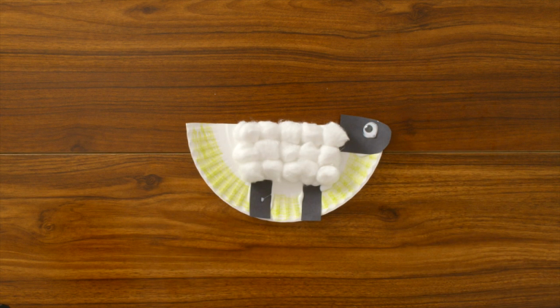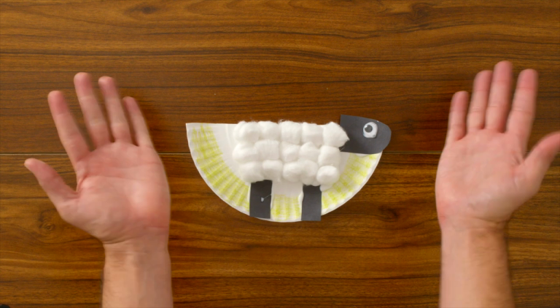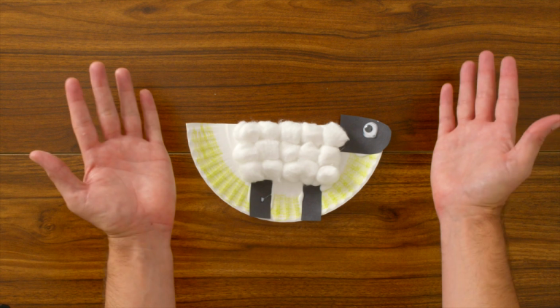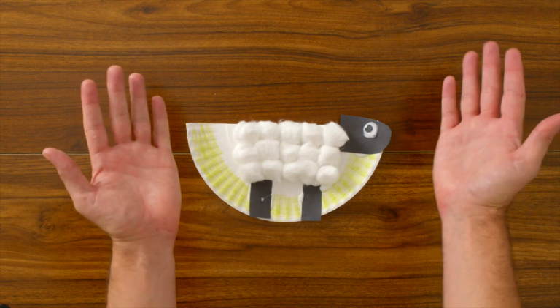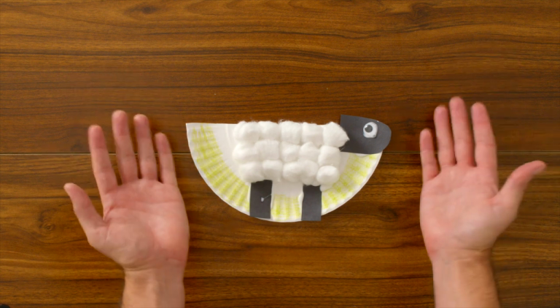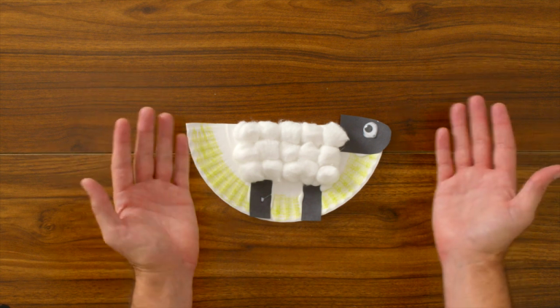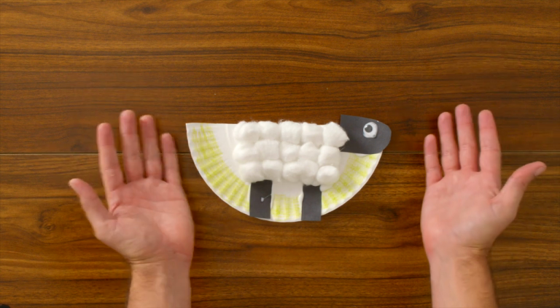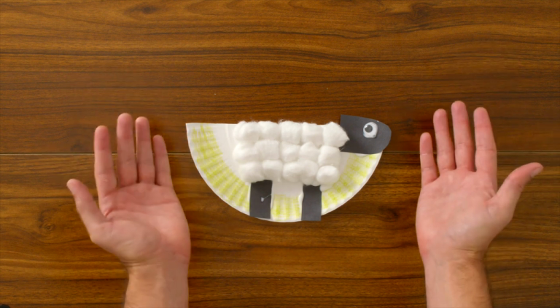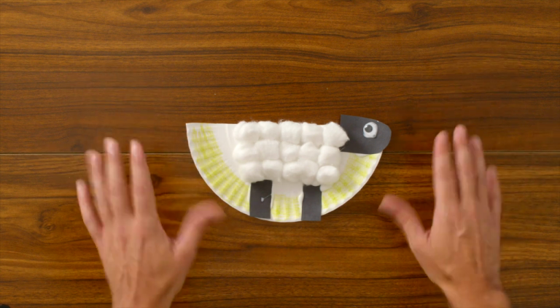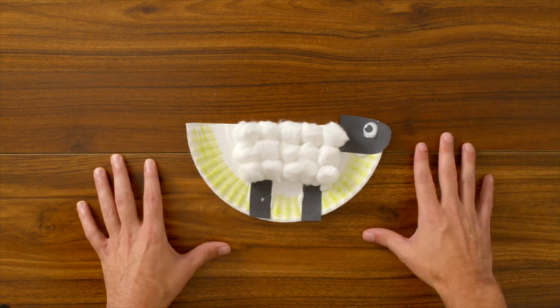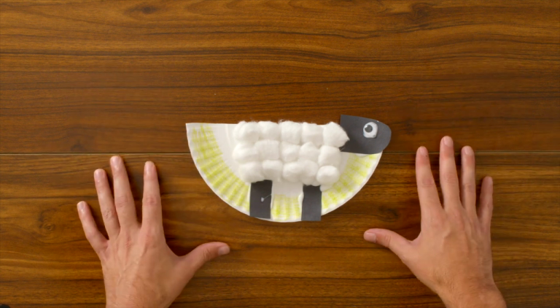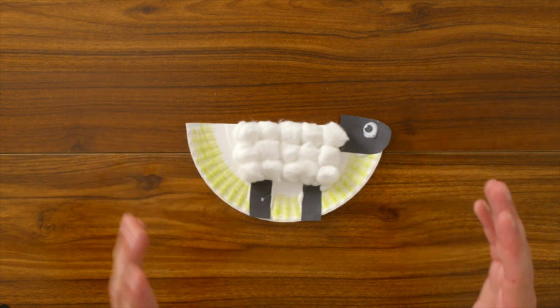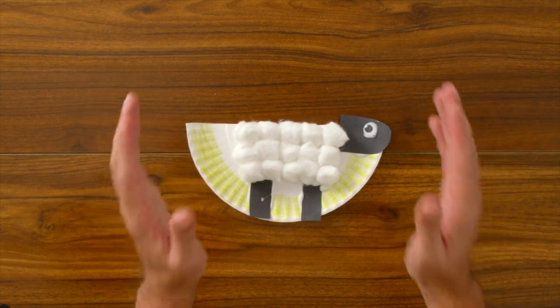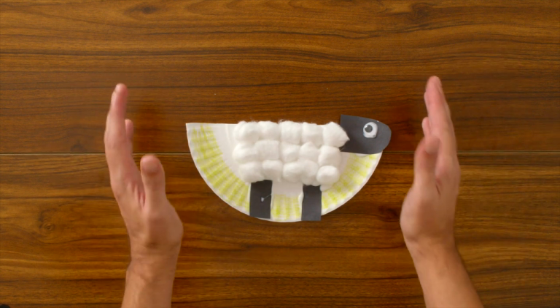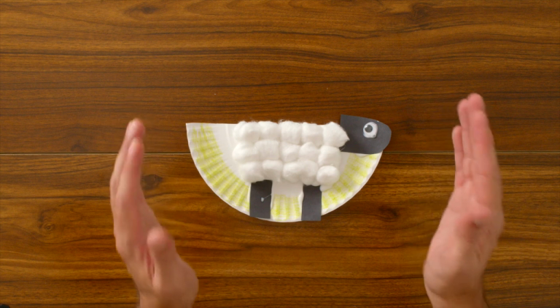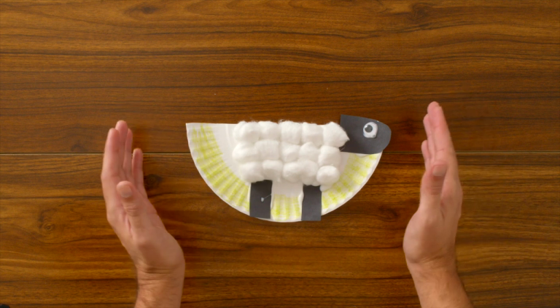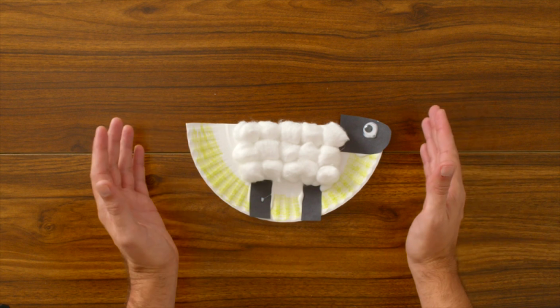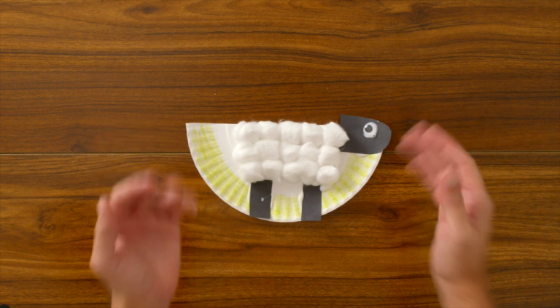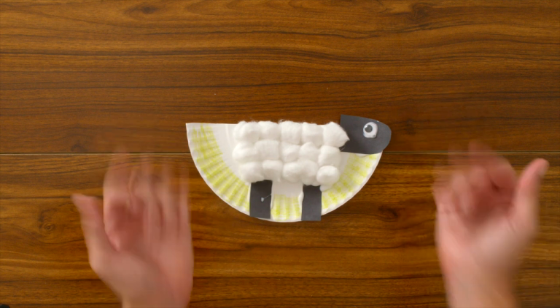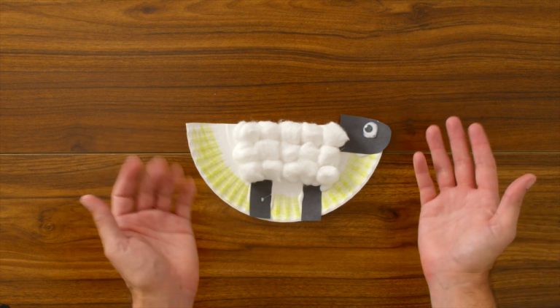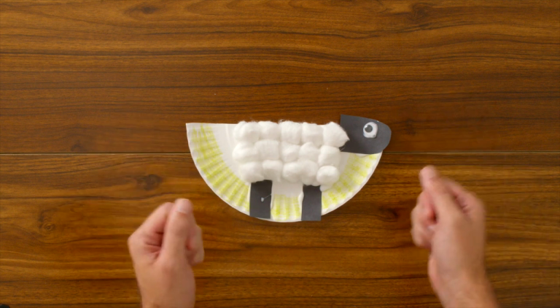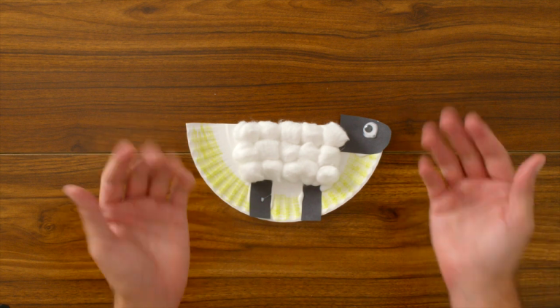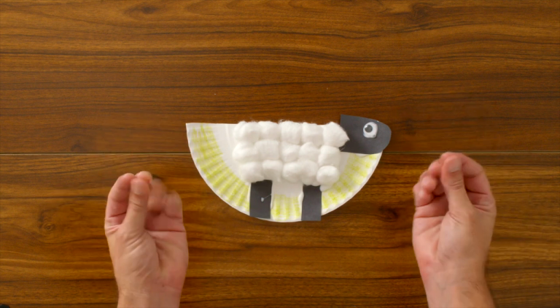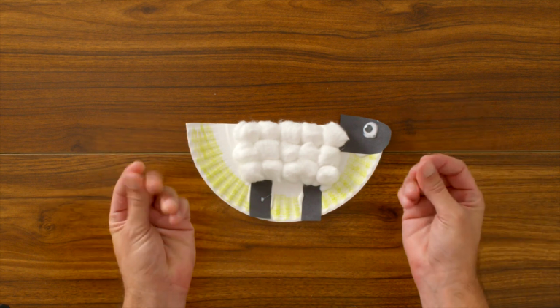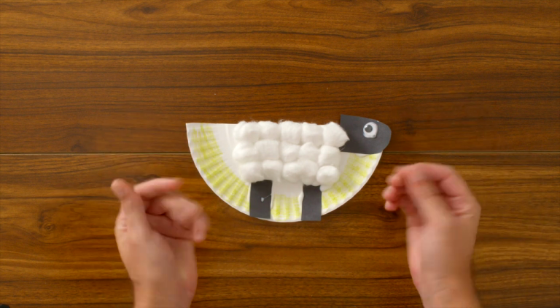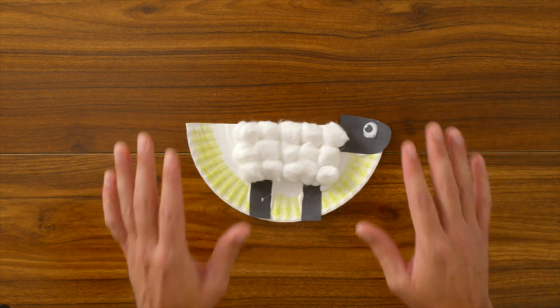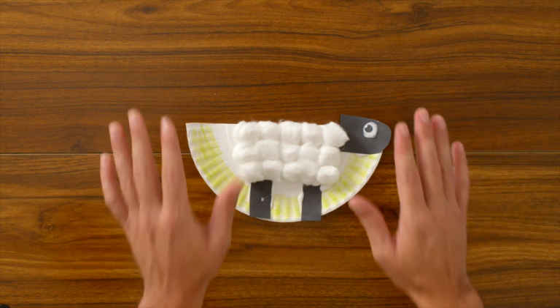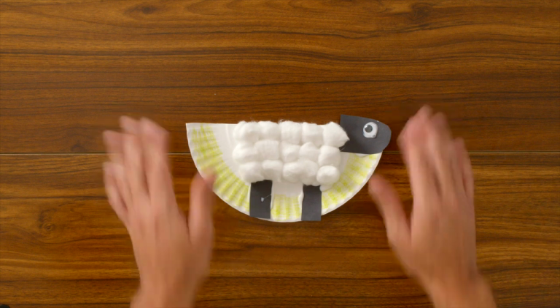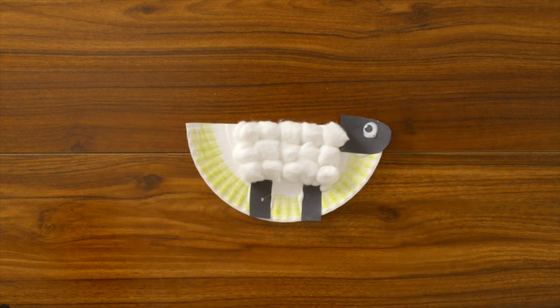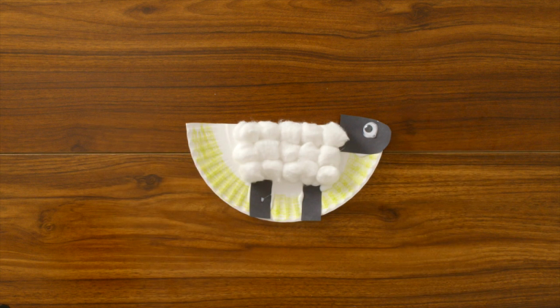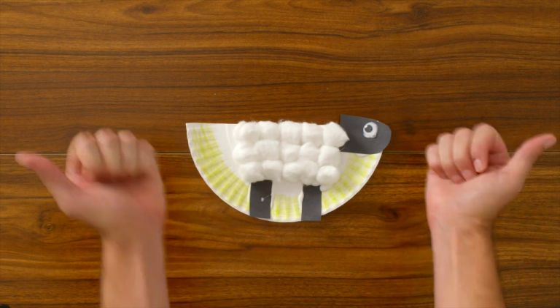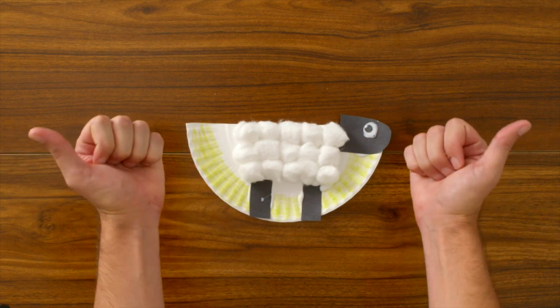And look at that! Our sheep is all done! Isn't that cool? Not only is this a fun, creative exercise, but it also helps us work on our fine motor skills and our sensory processing. Good job!